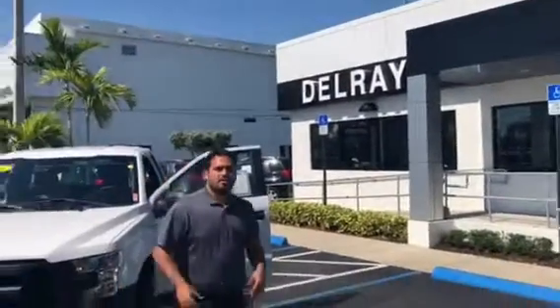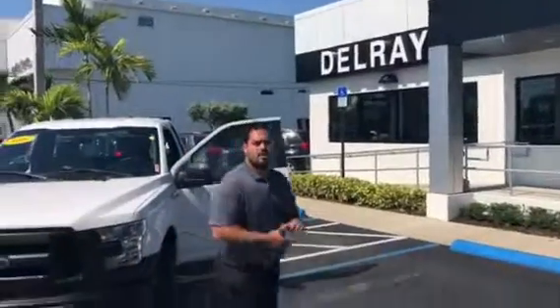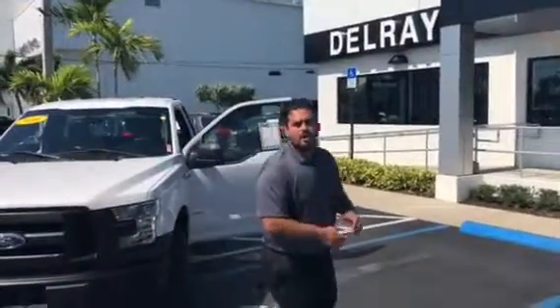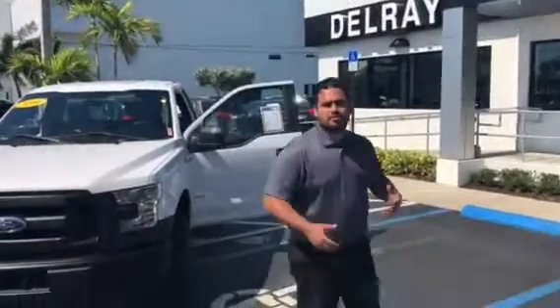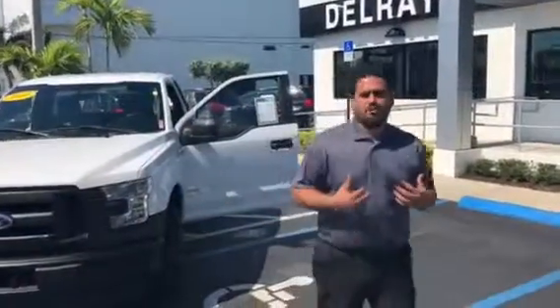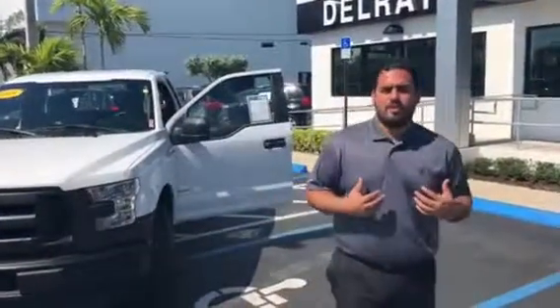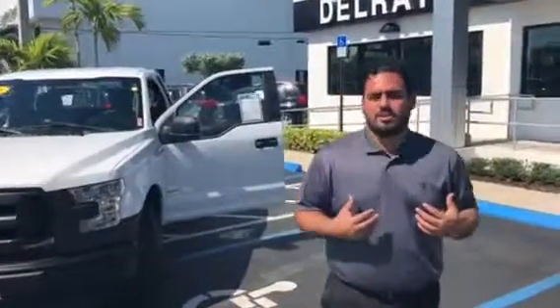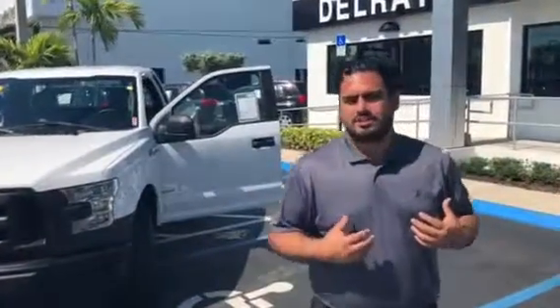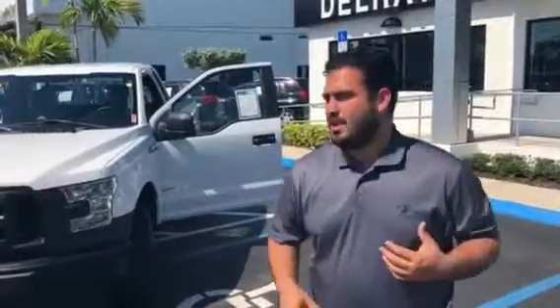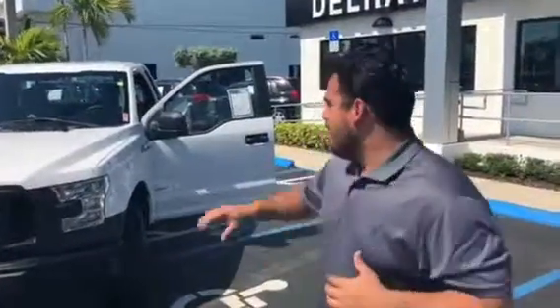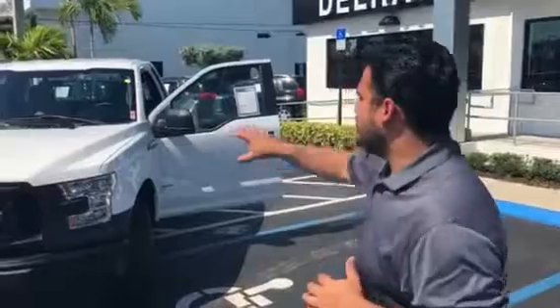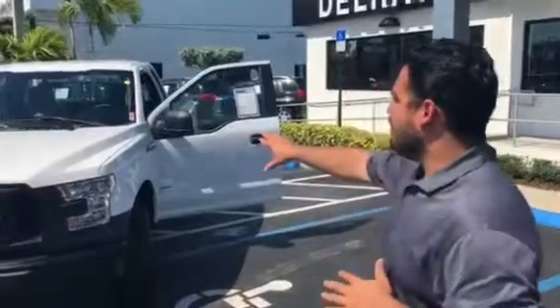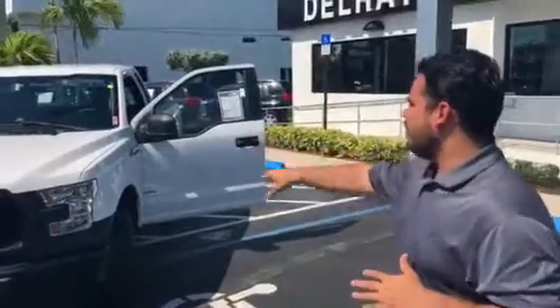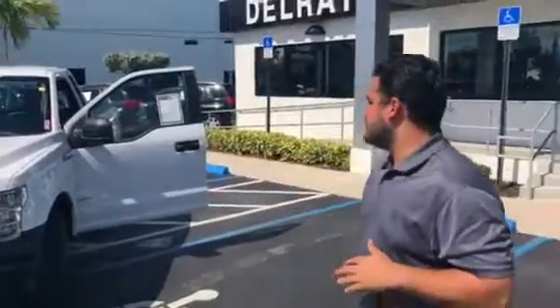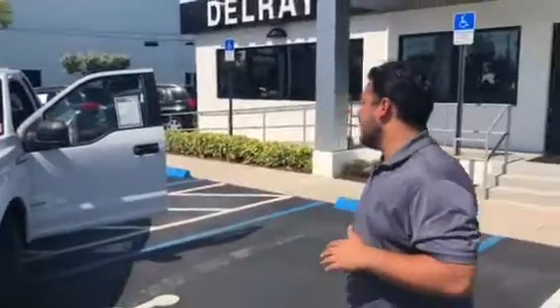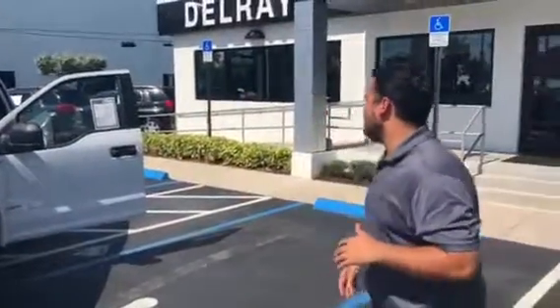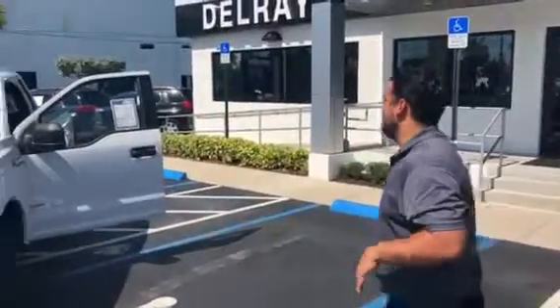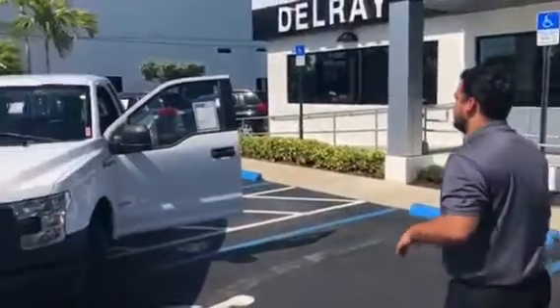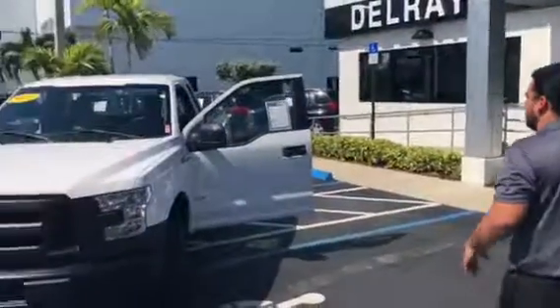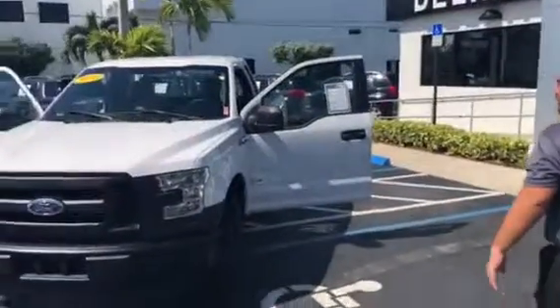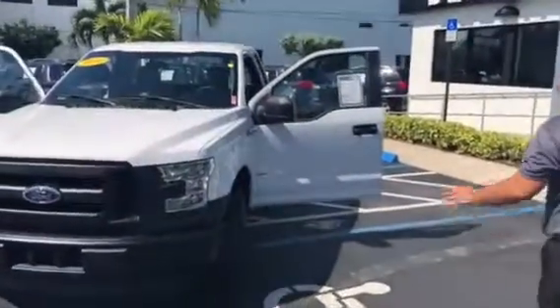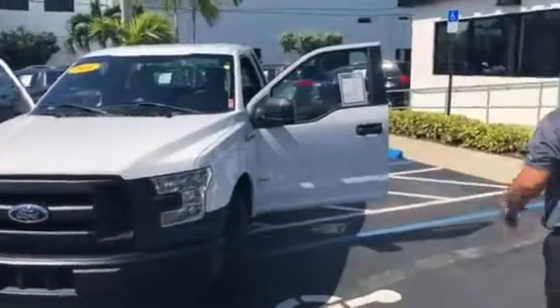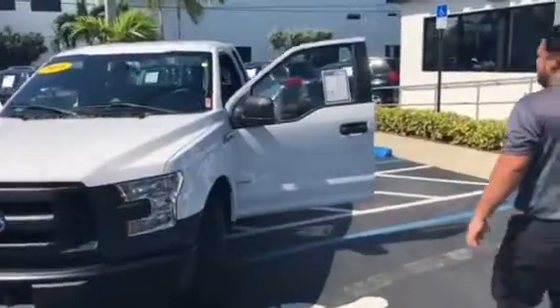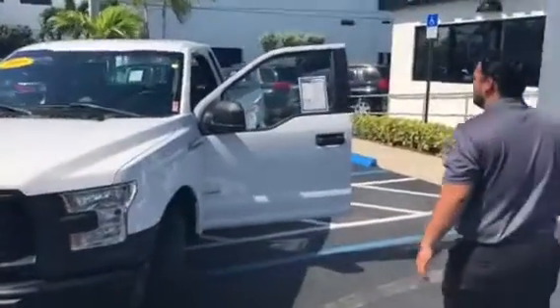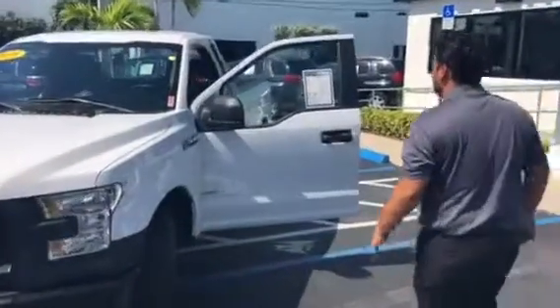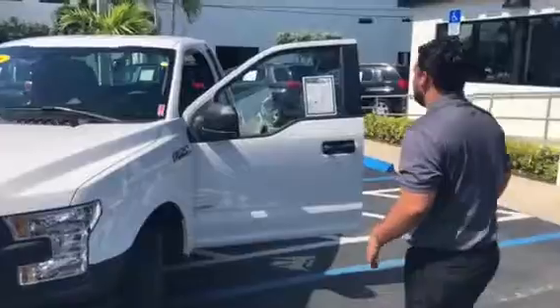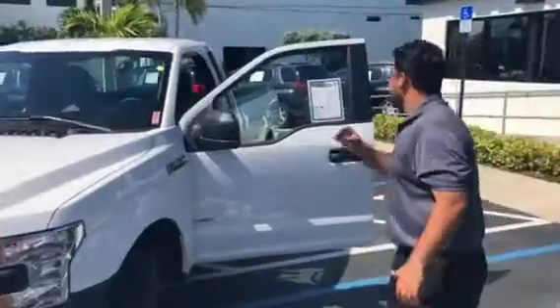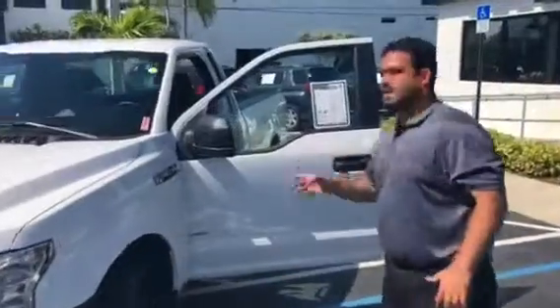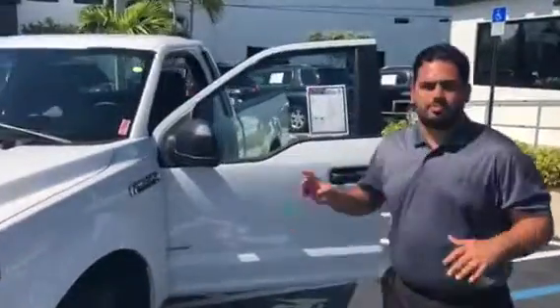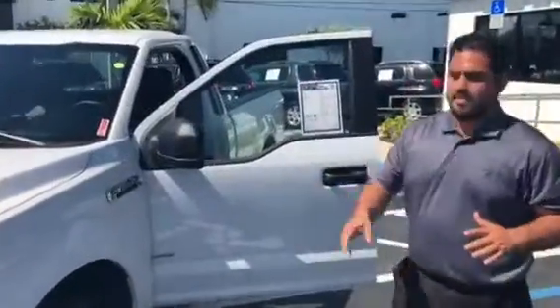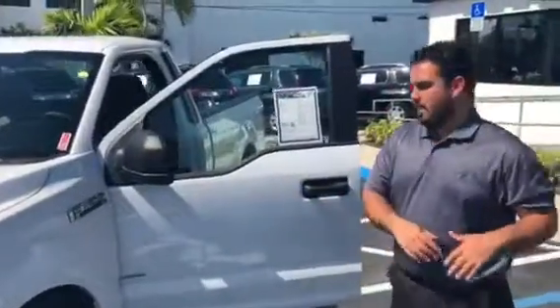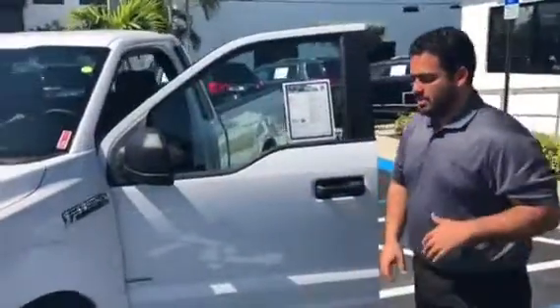Good morning Austin, it's Fernando from Delray Buick GMC. I'm here to show you this 2016 F-150 XL, beautiful, beautiful condition, nice V6, 2.7 liter engine.